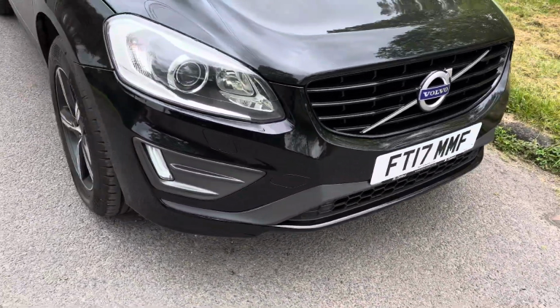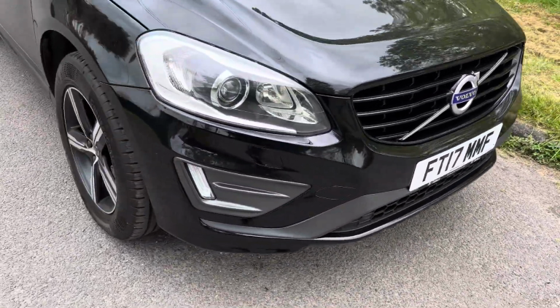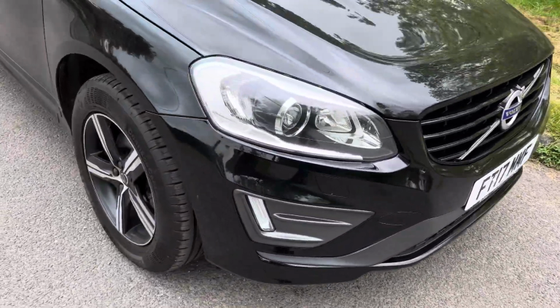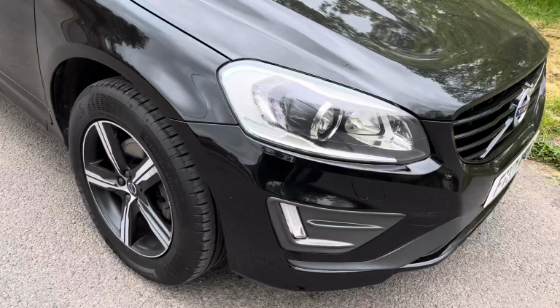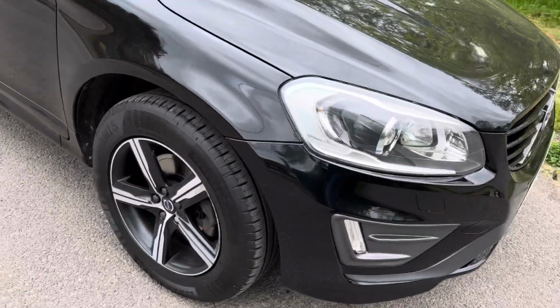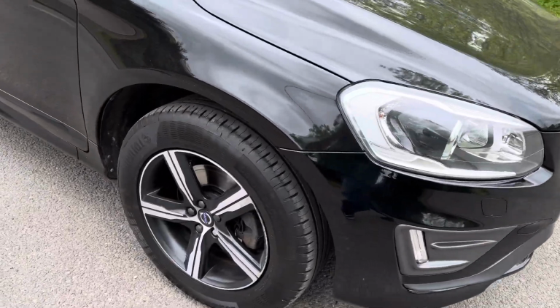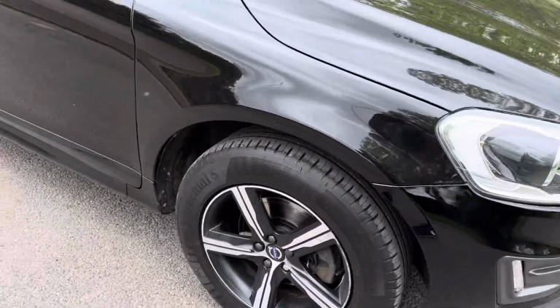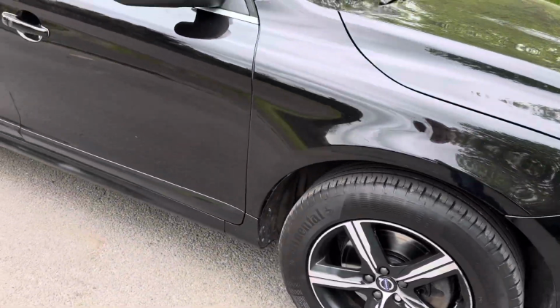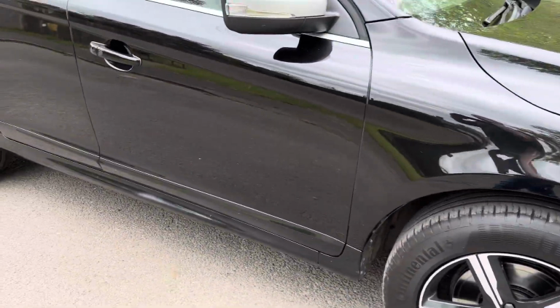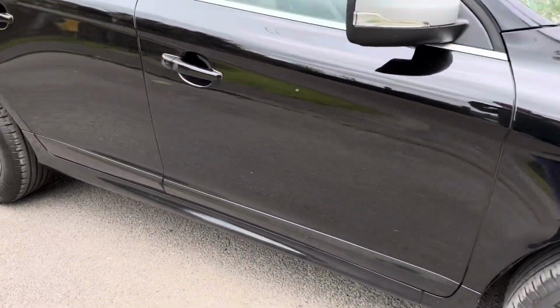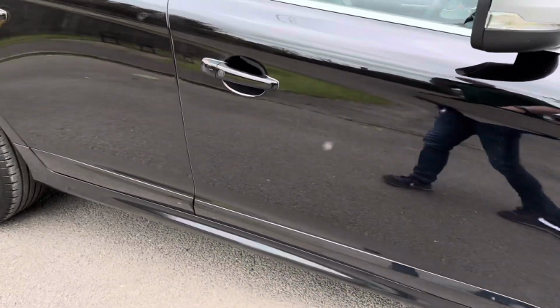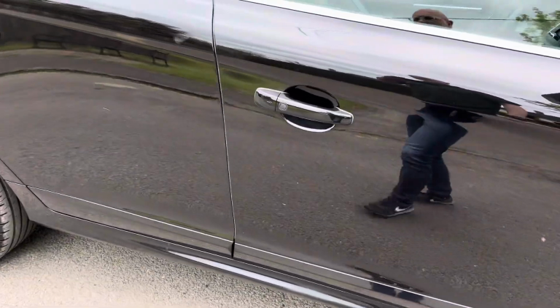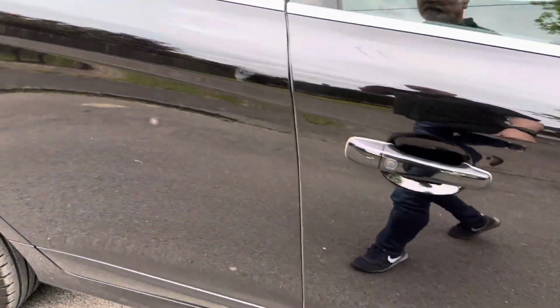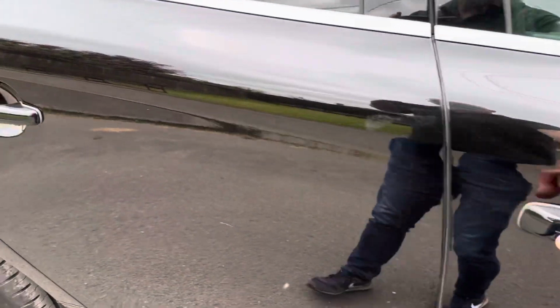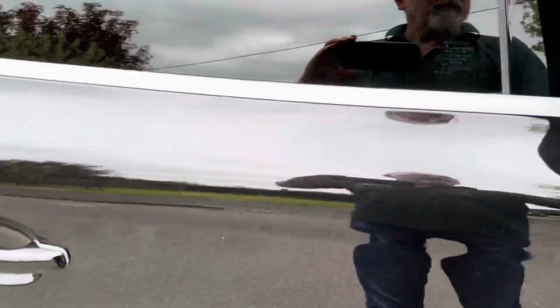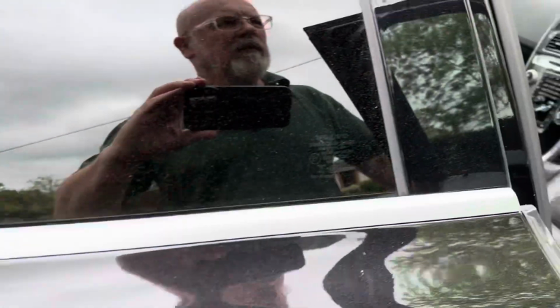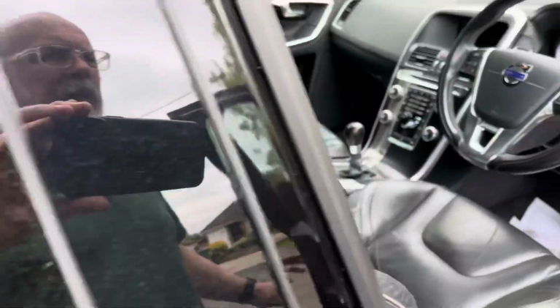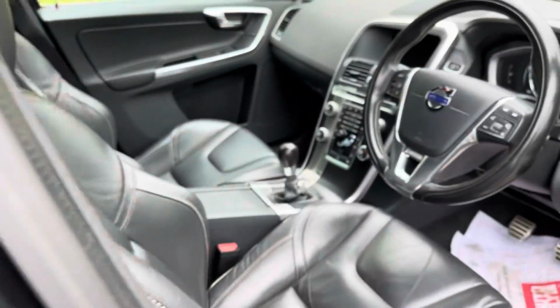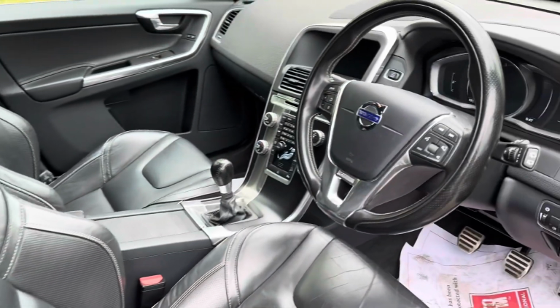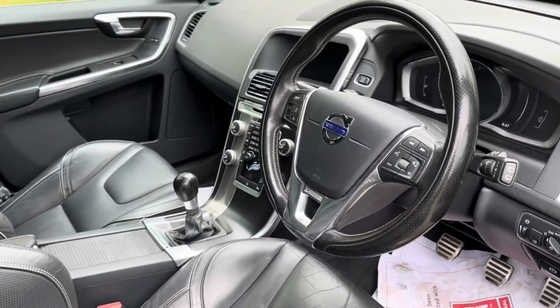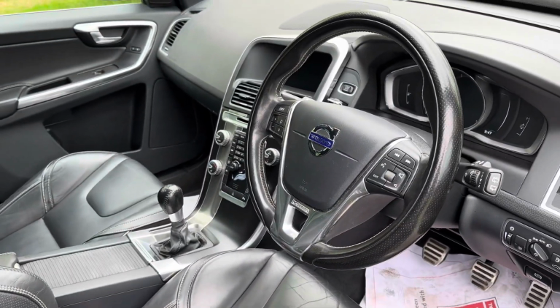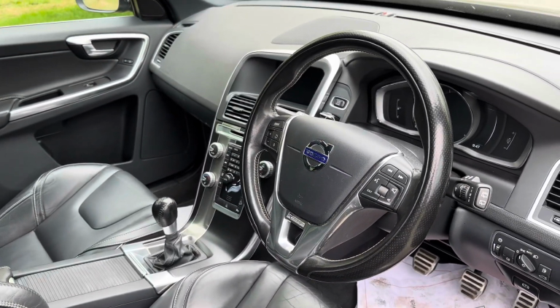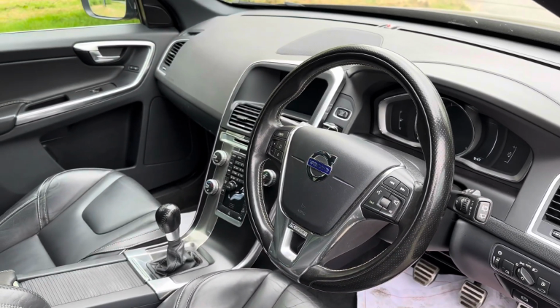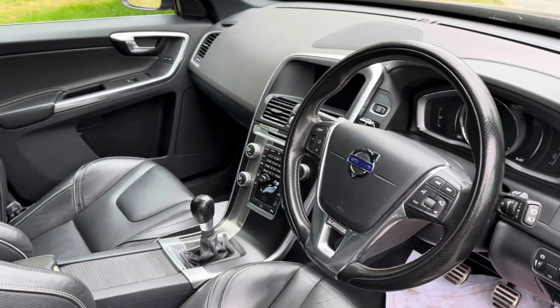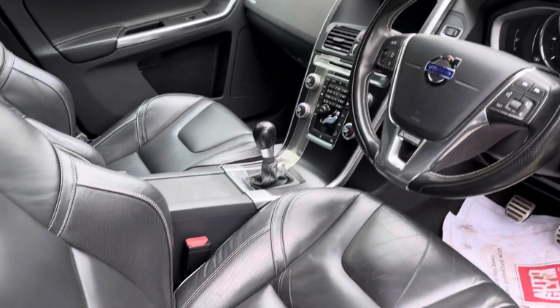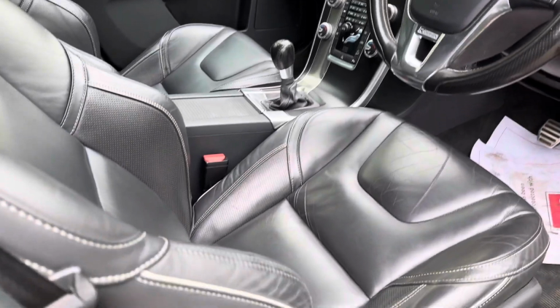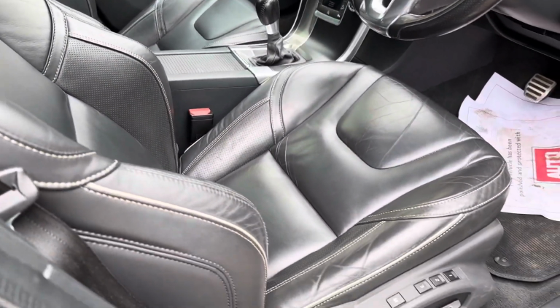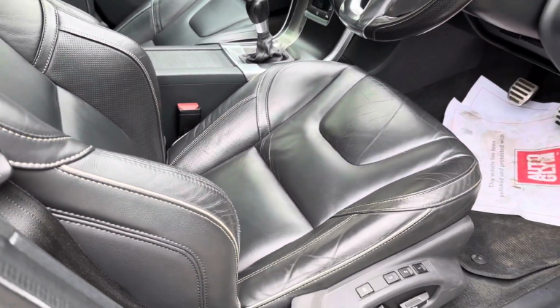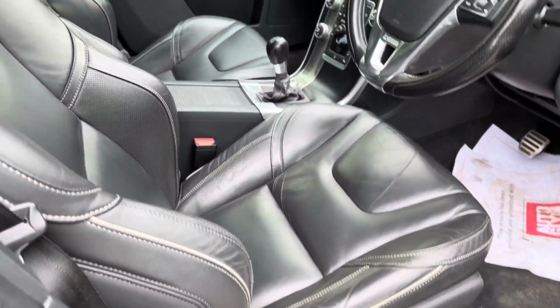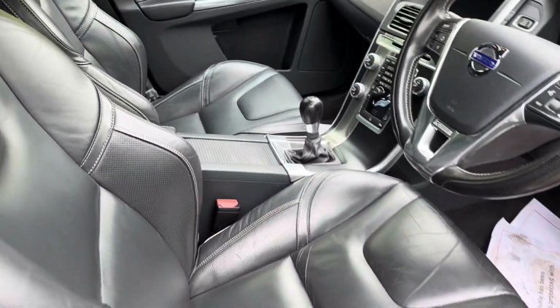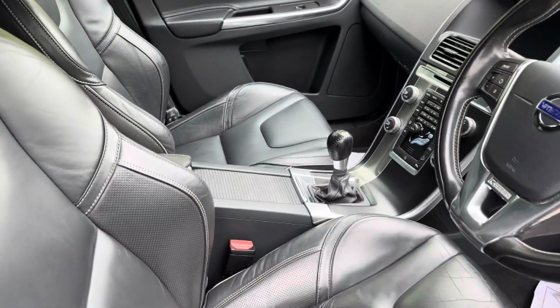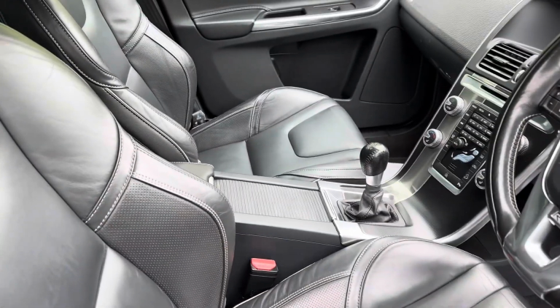Very much the right specification car. Very rare vehicle — as you can see, super condition inside, lovely seats, manual gearbox.